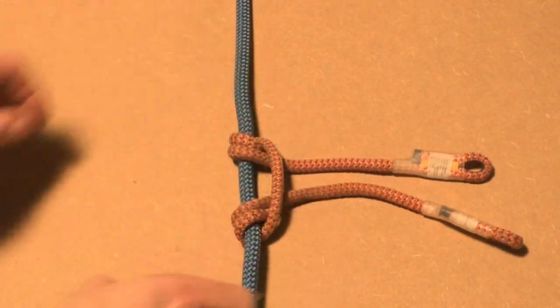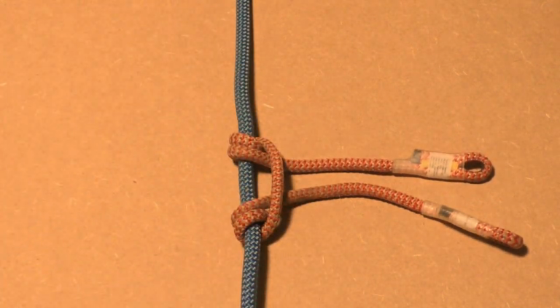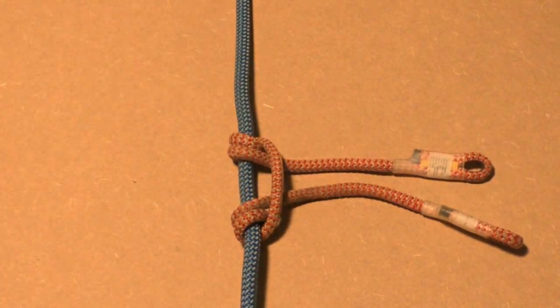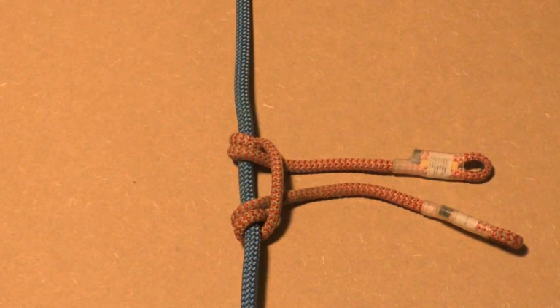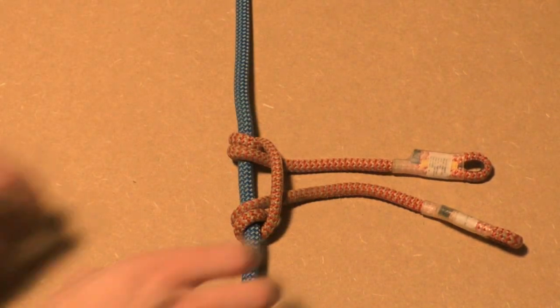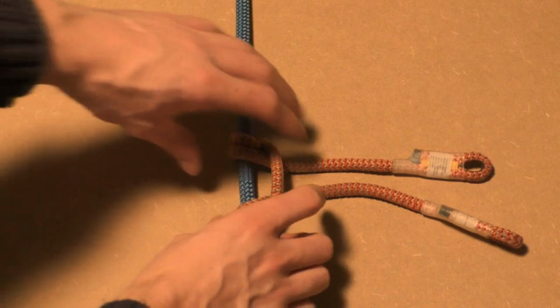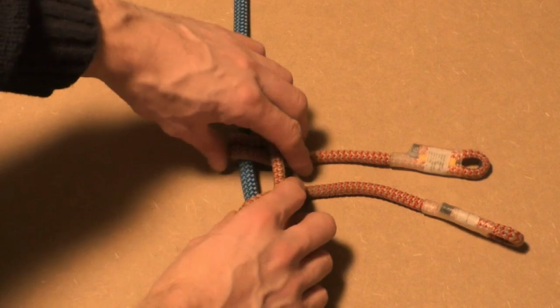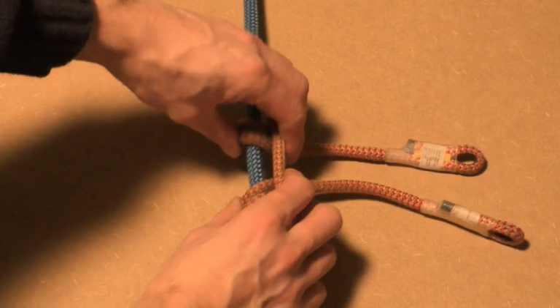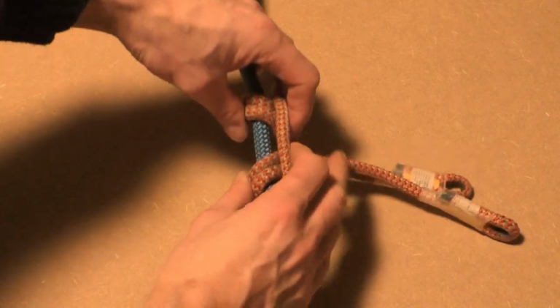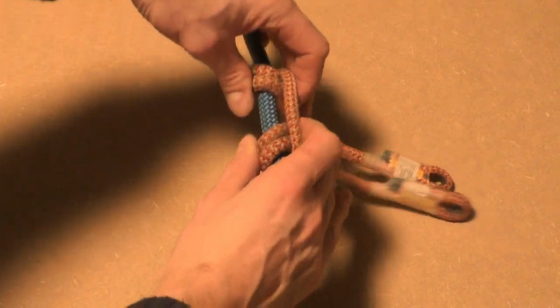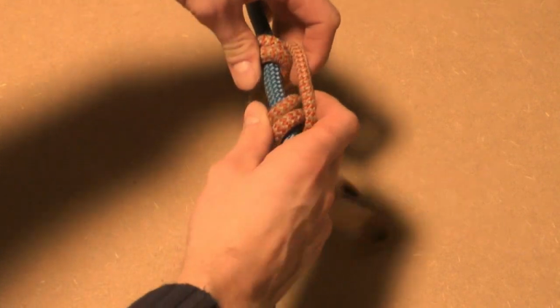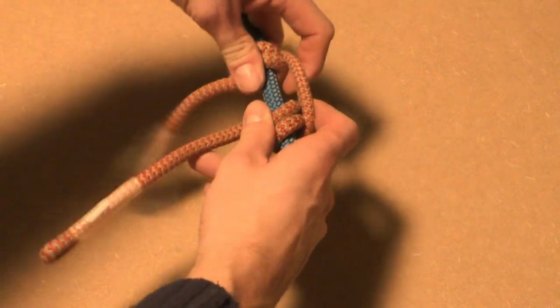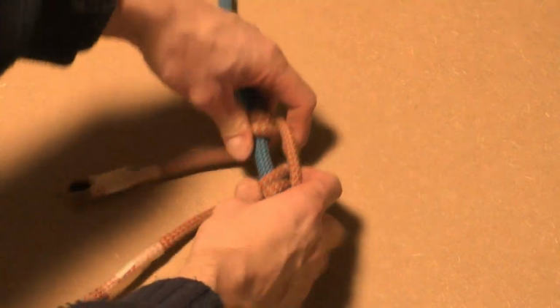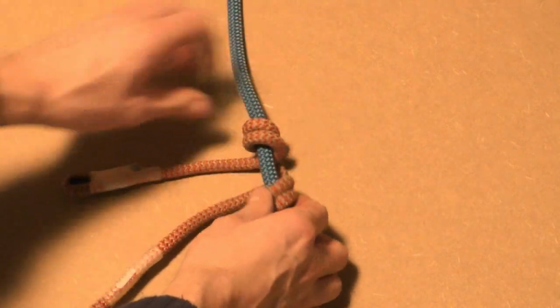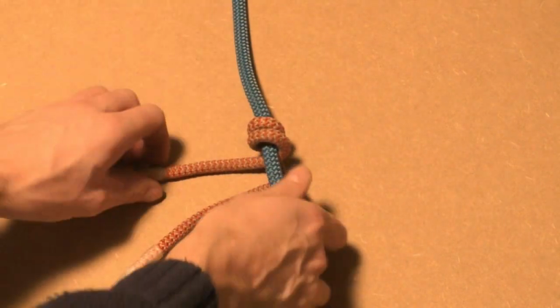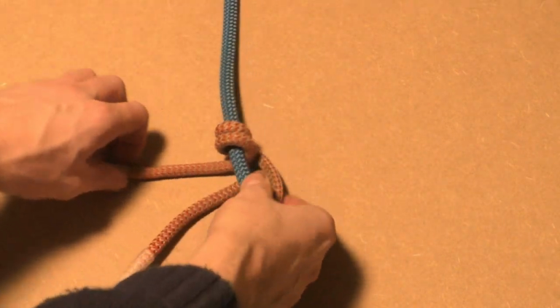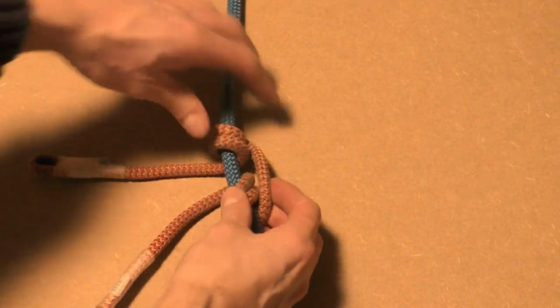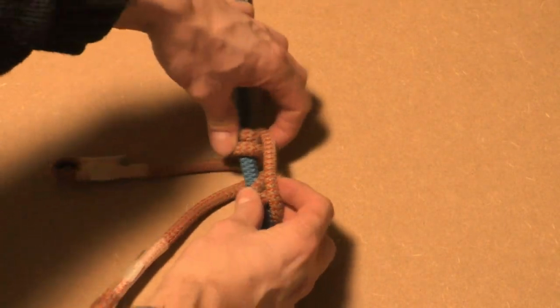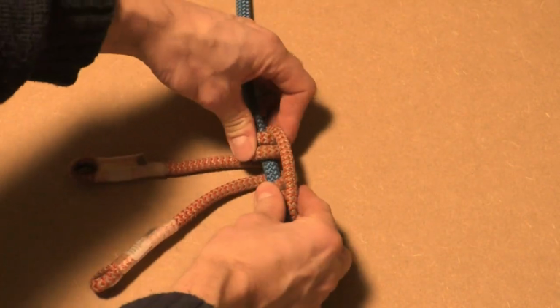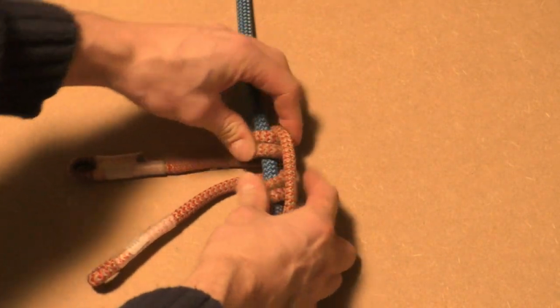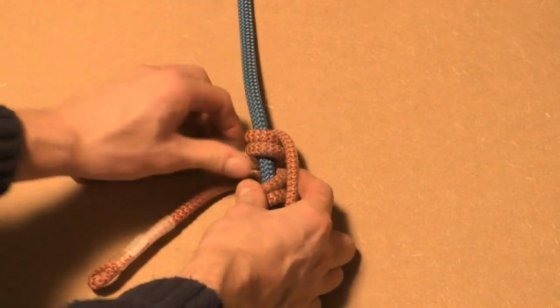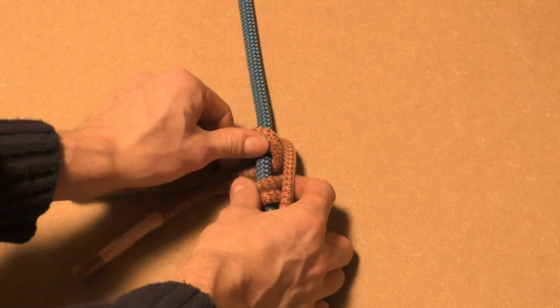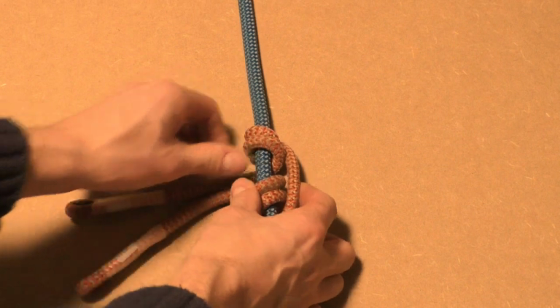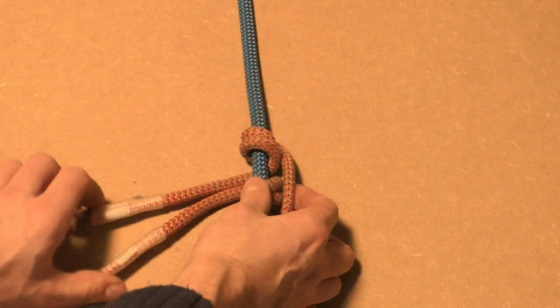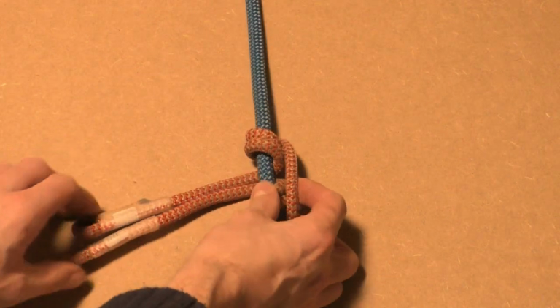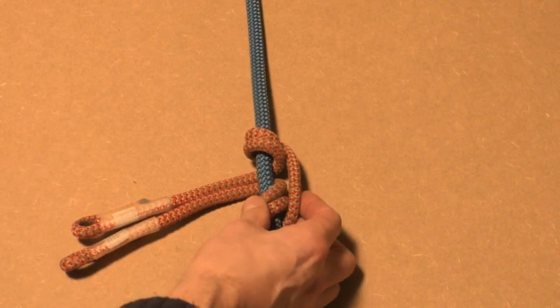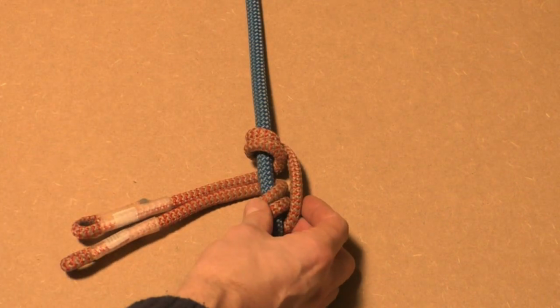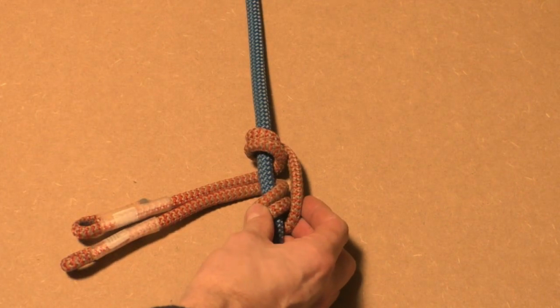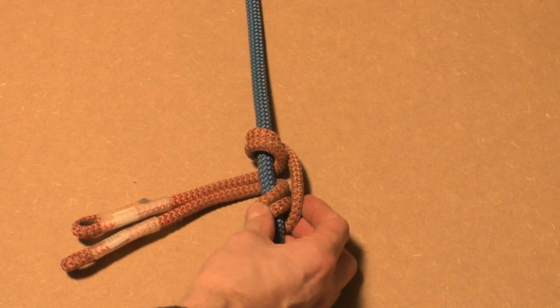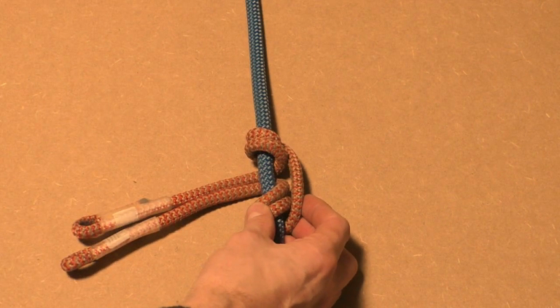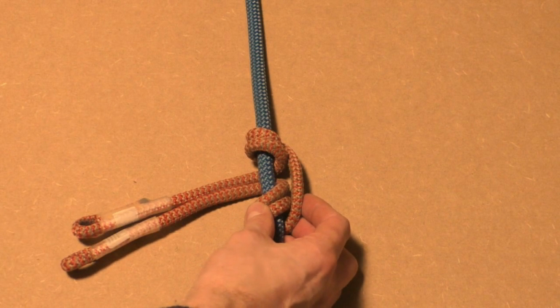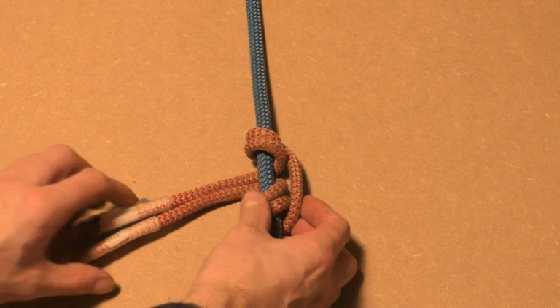The Prusik with 3 wraps is the most common type. For some purposes a Prusik with 2 wraps will do, but for climbing it is highly recommended to make the Prusik with 3 wraps.